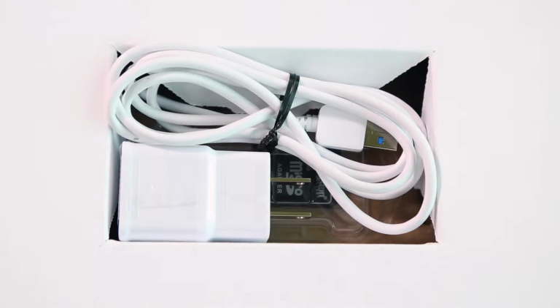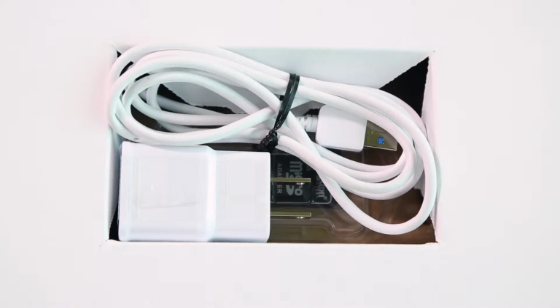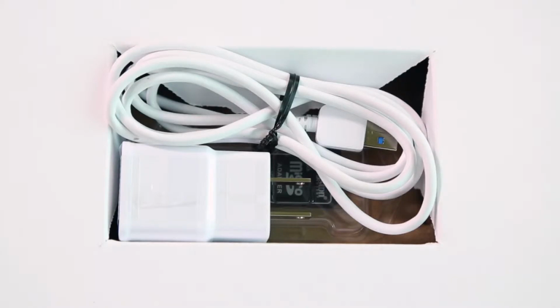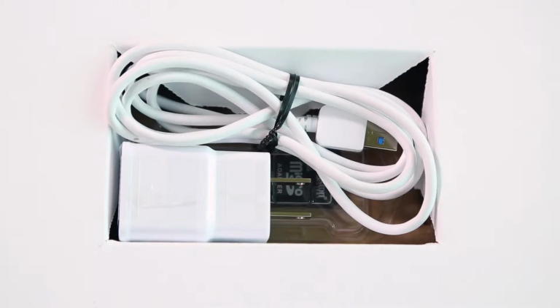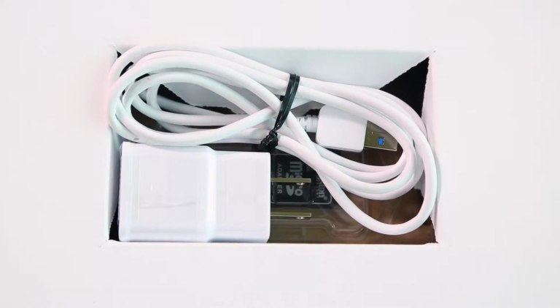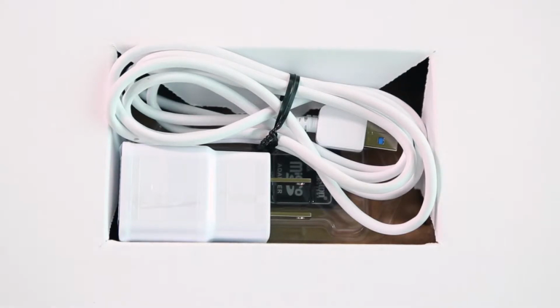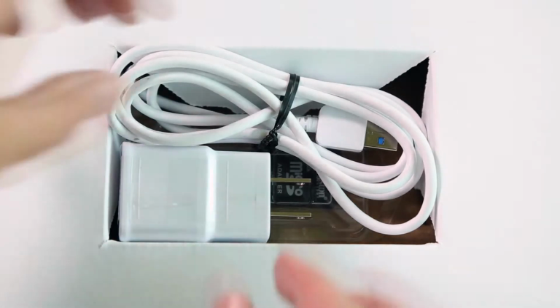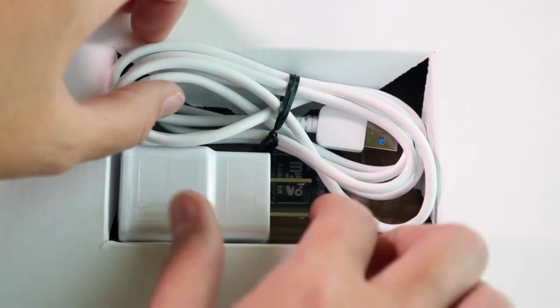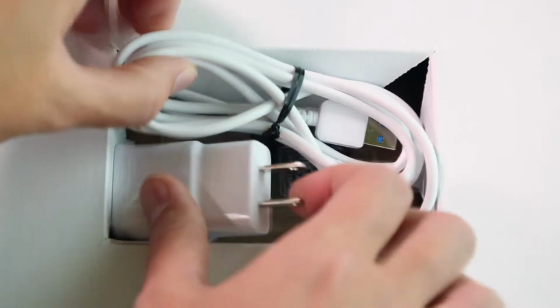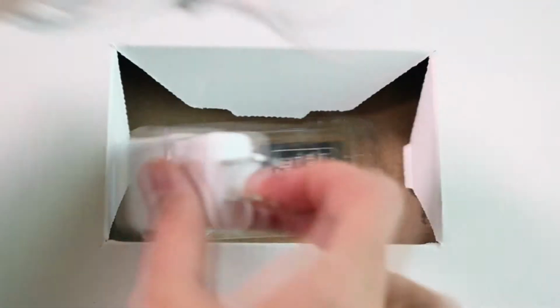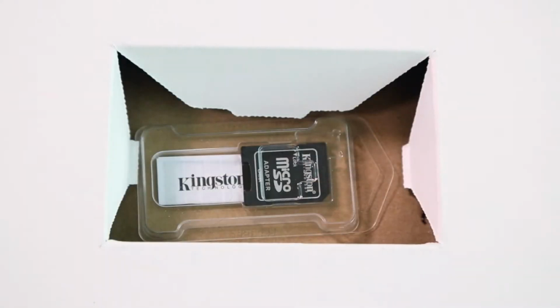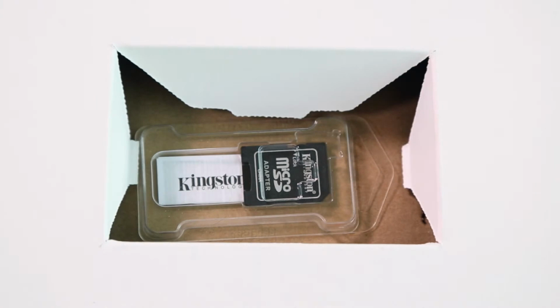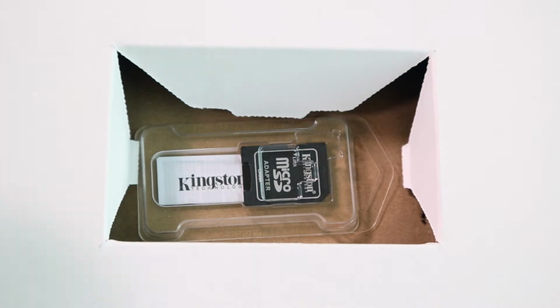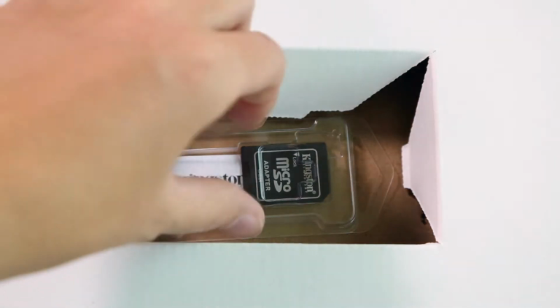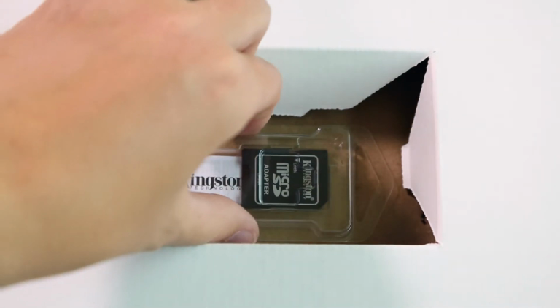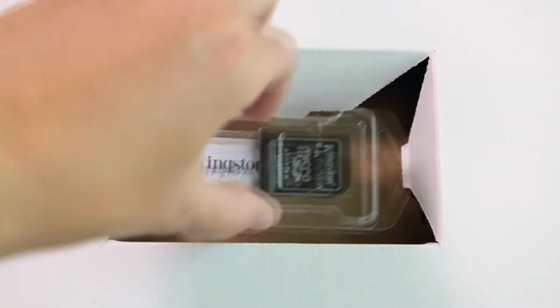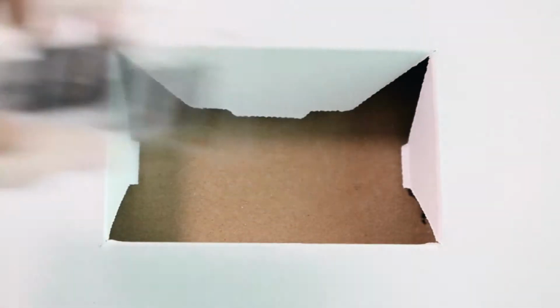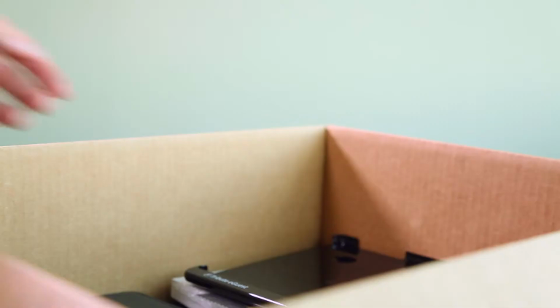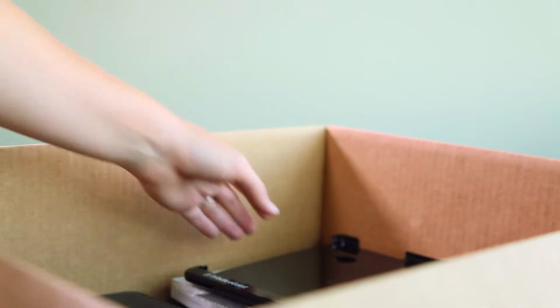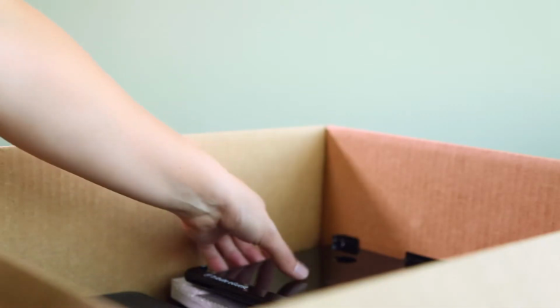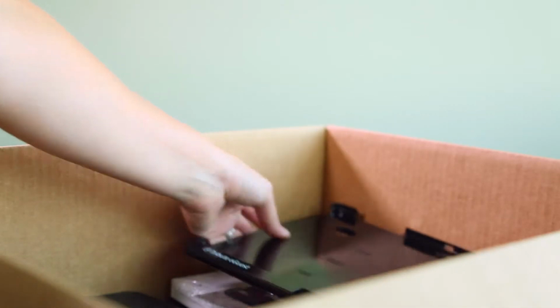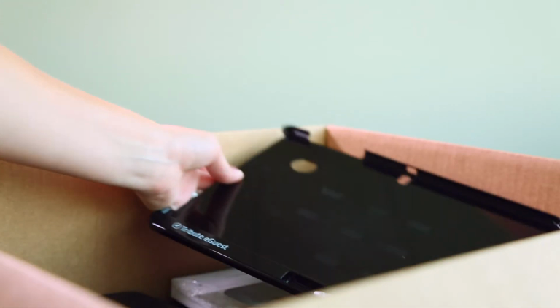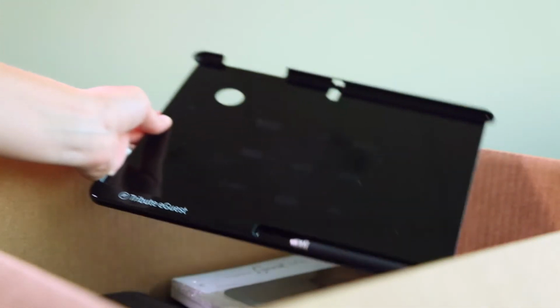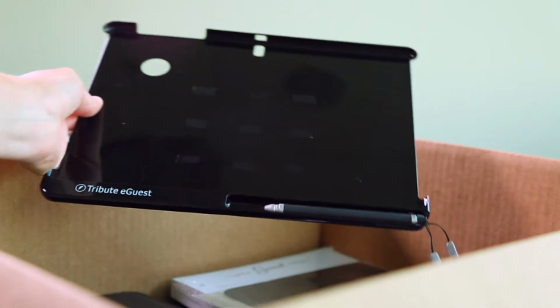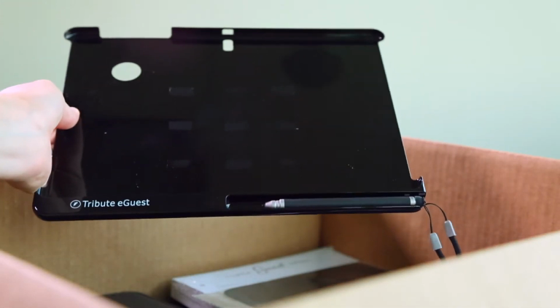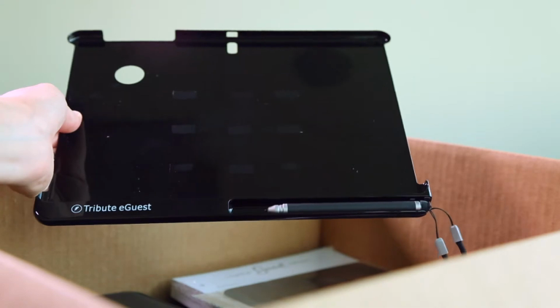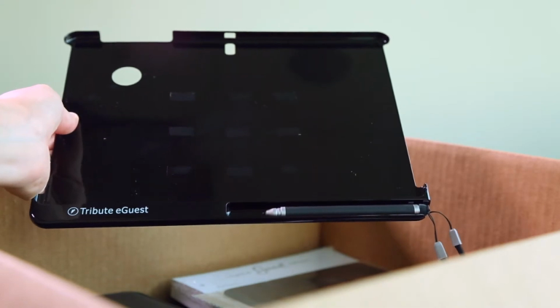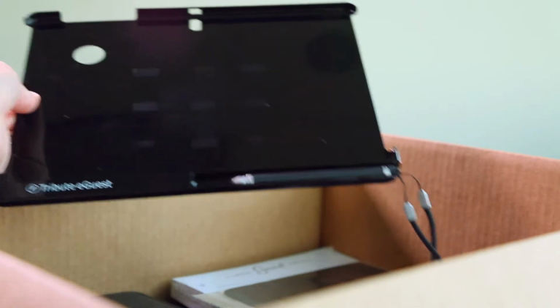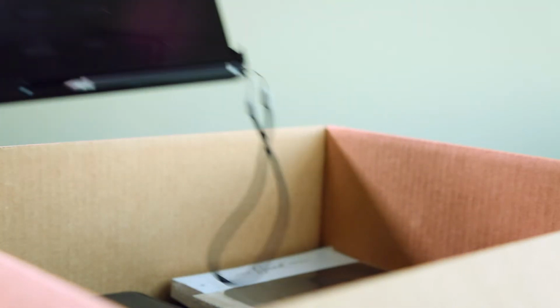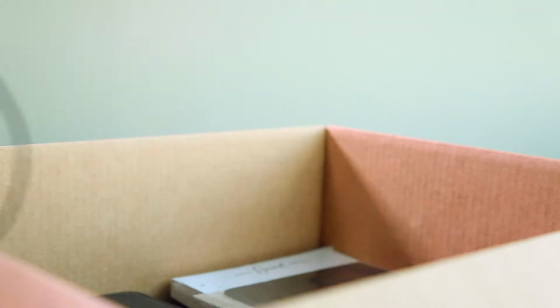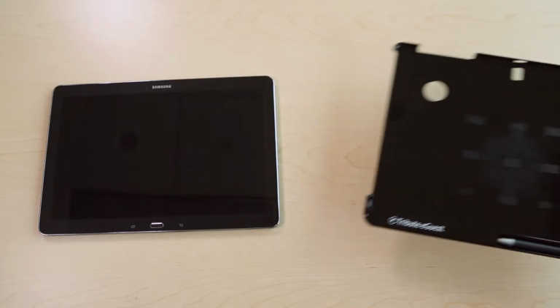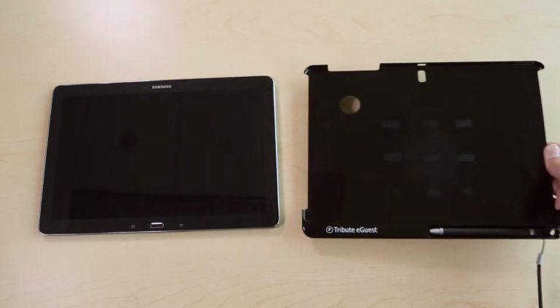Underneath the tablet you will find a power charger cable and plastic case containing an SD card adapter. In the shipment box there will also be a hard protective plastic case along with a tethered stylus pen.